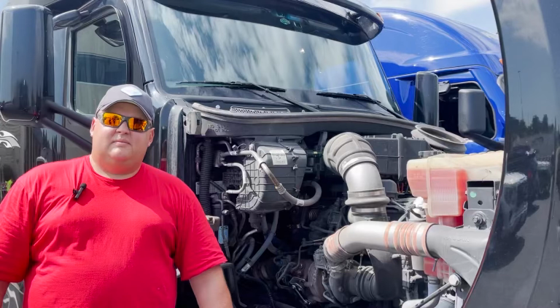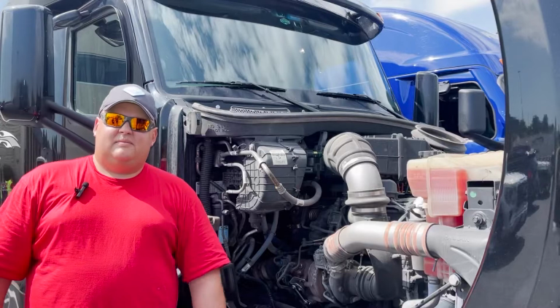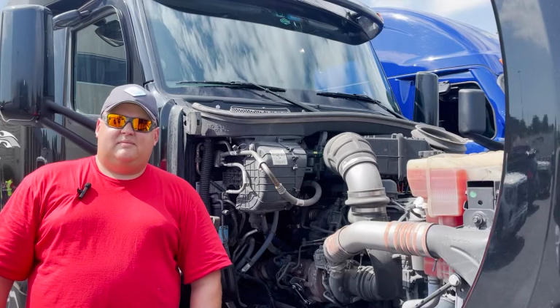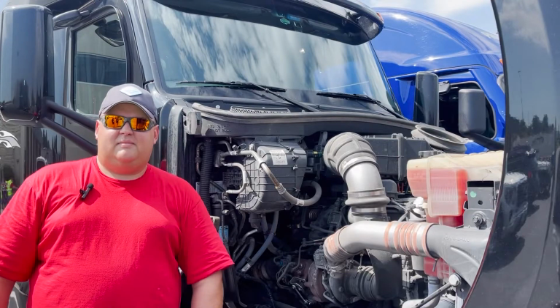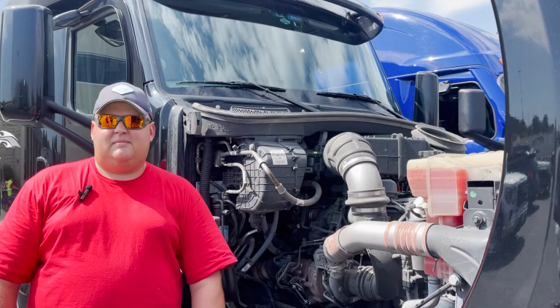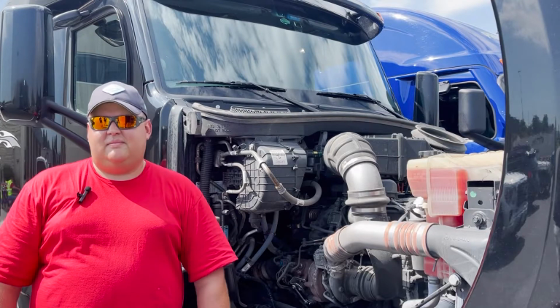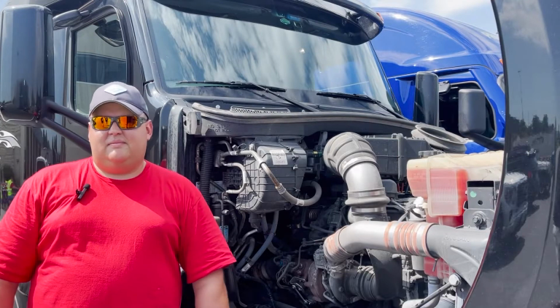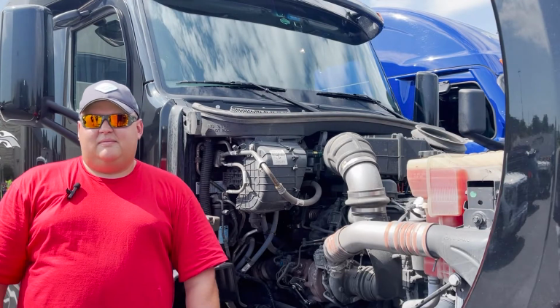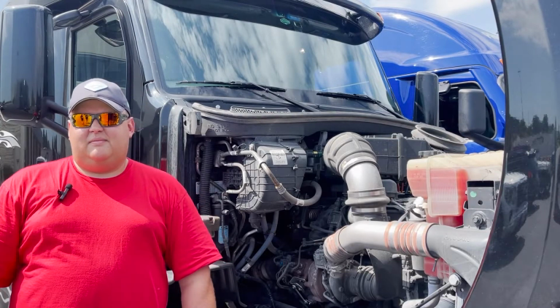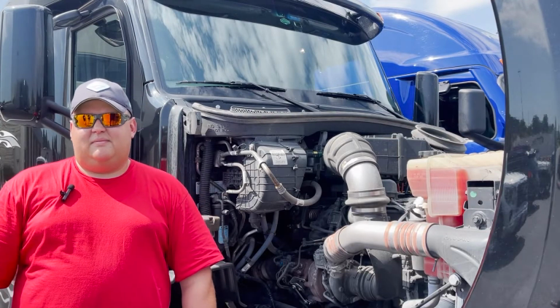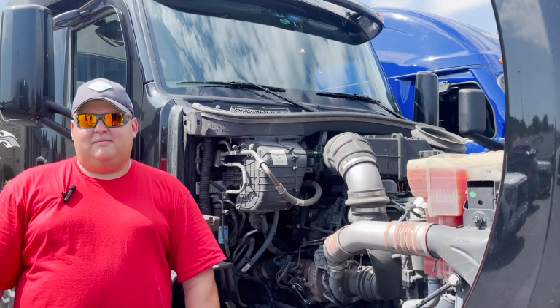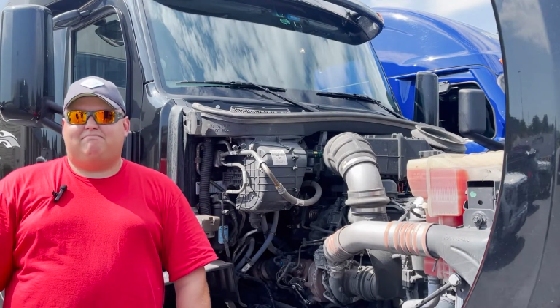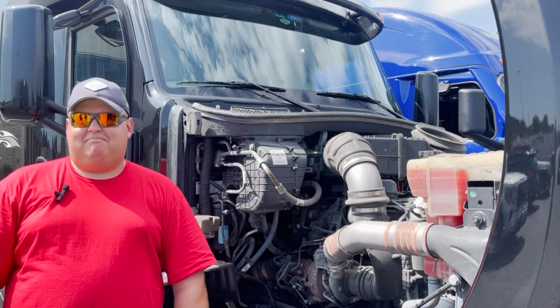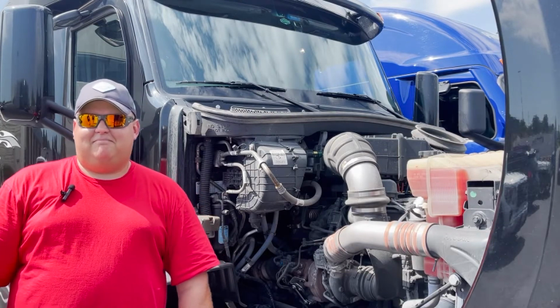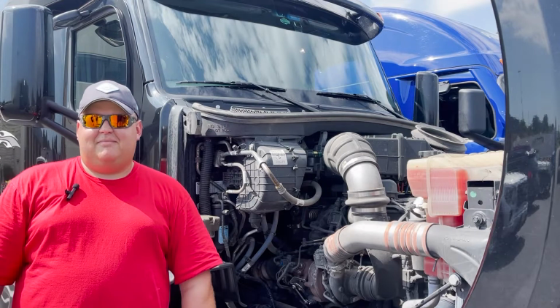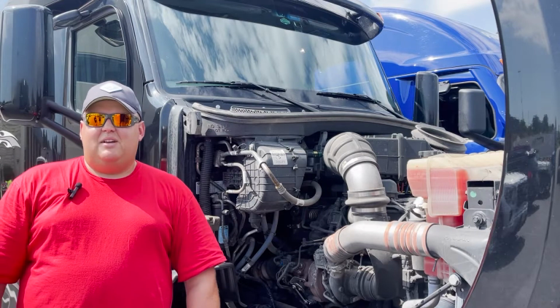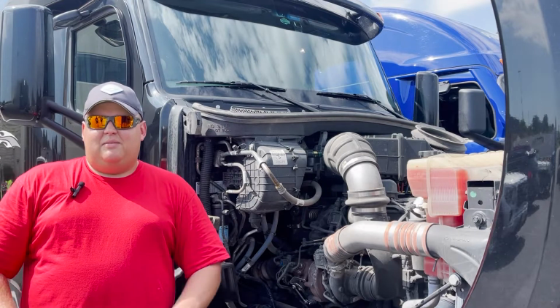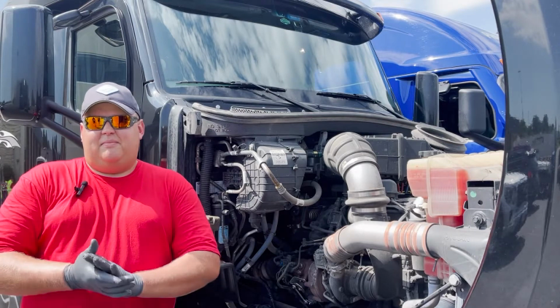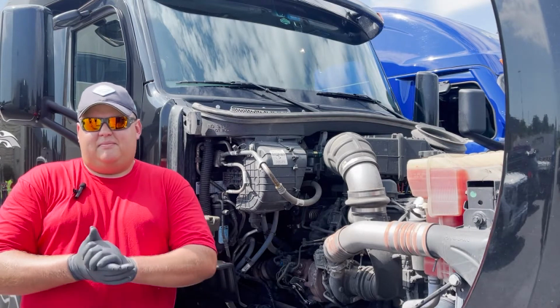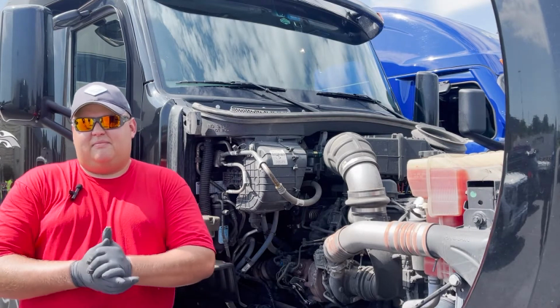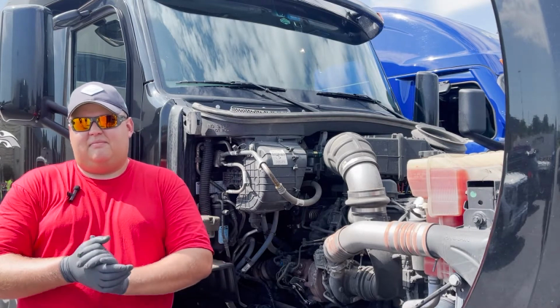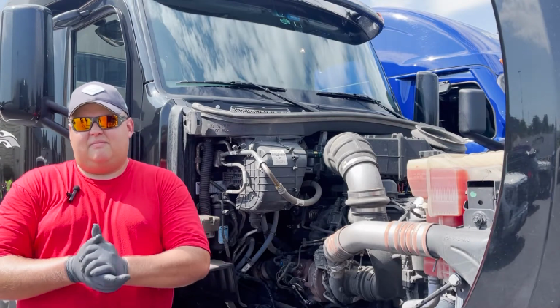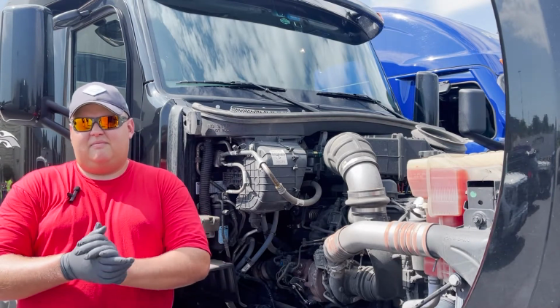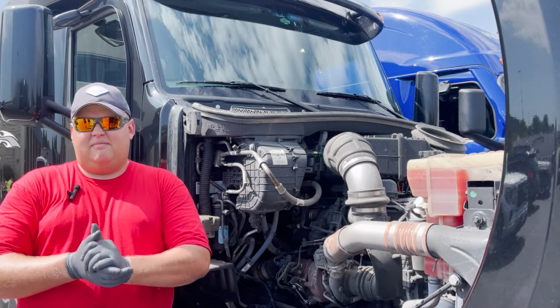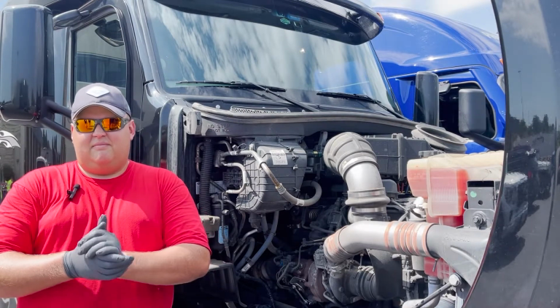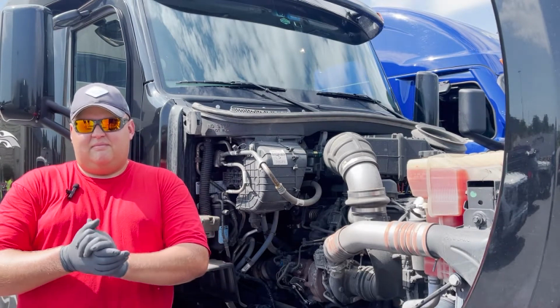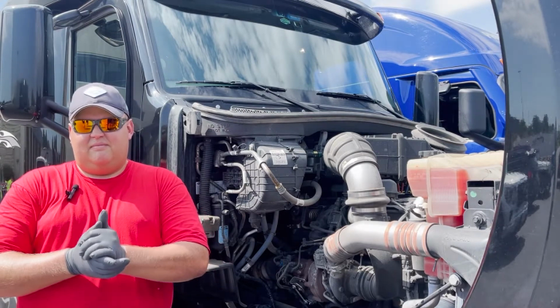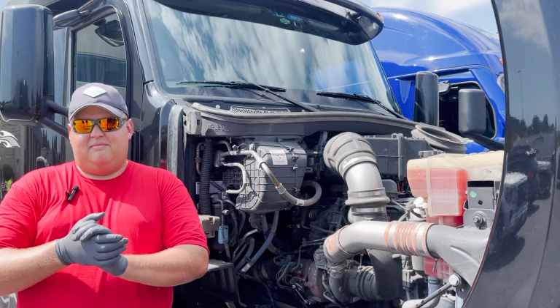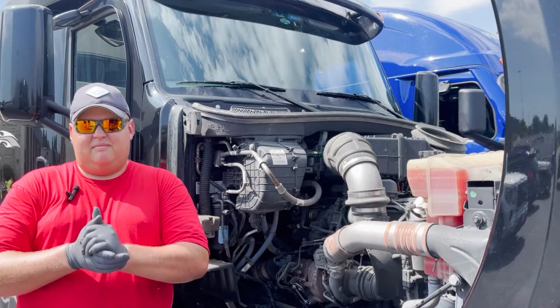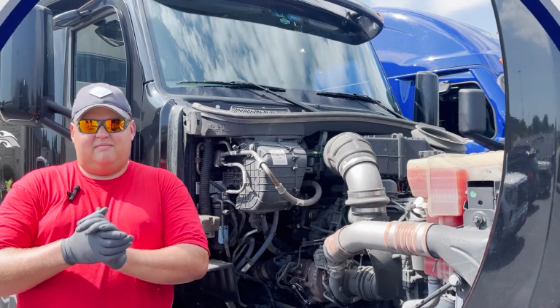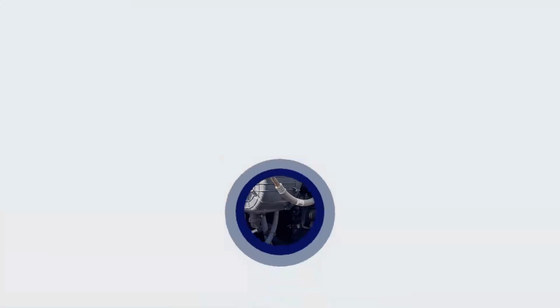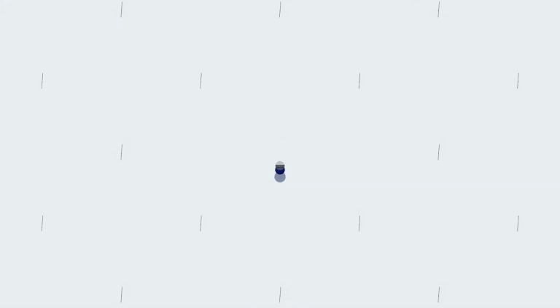What's going on YouTube? This is Jonesville Dirty standing out here with old Fitzy right there. We're going to change out the air filters to show y'all how to change out the air filters on a 2020 Peterbilt.